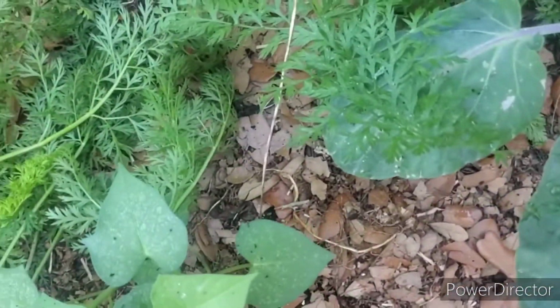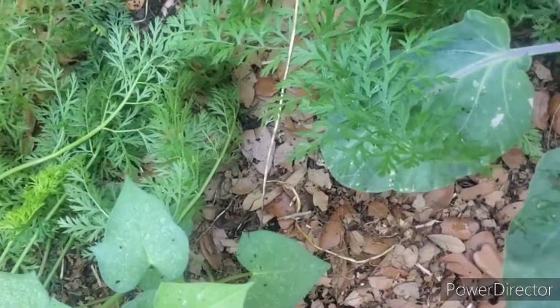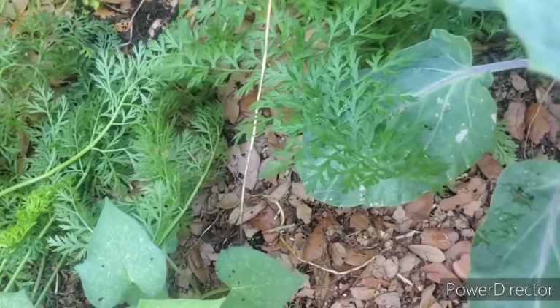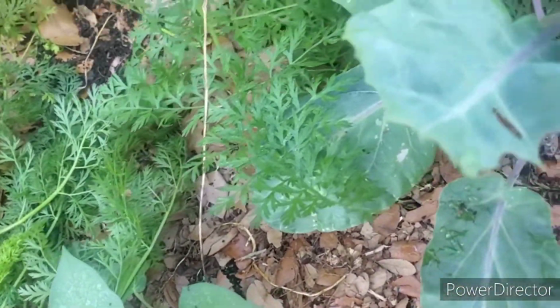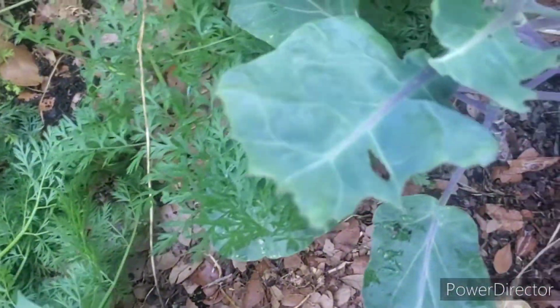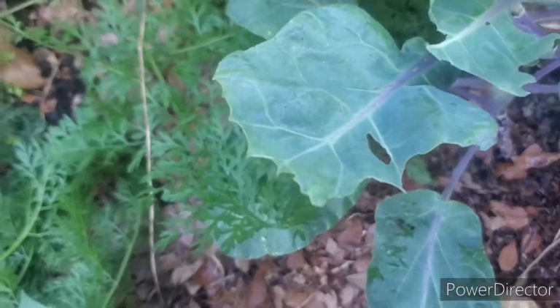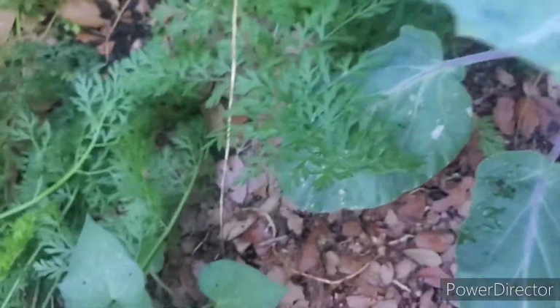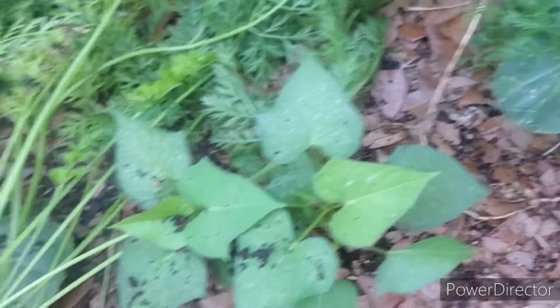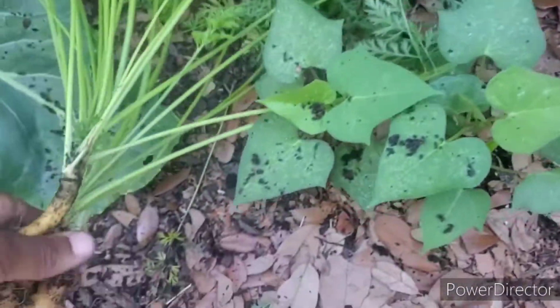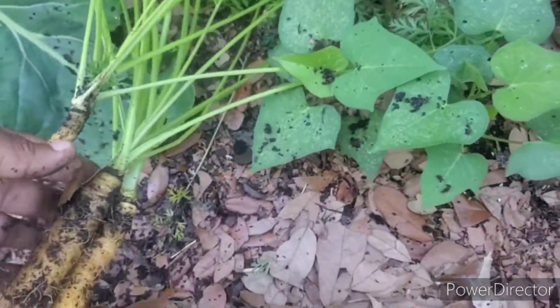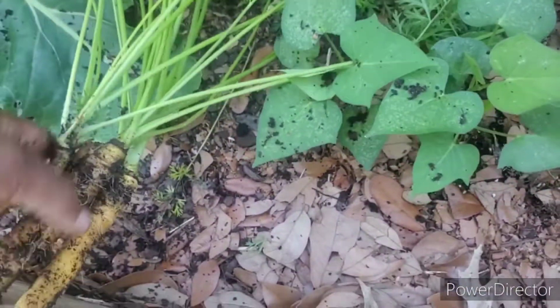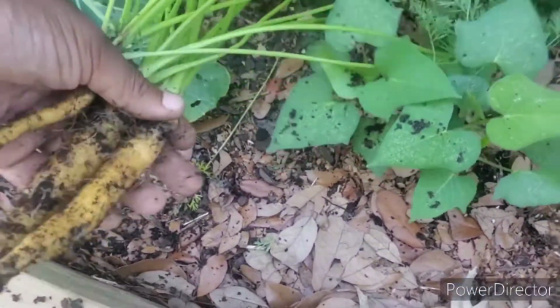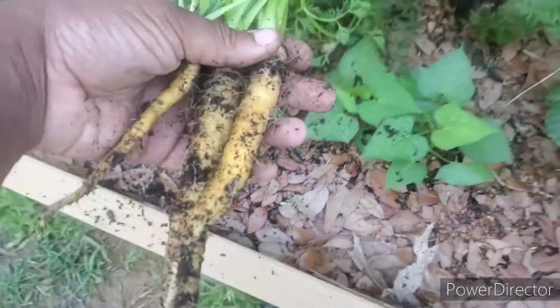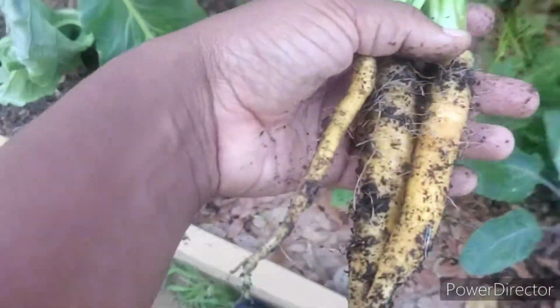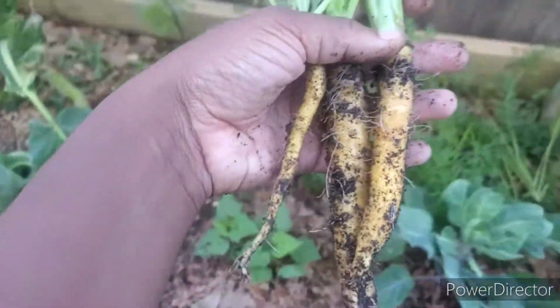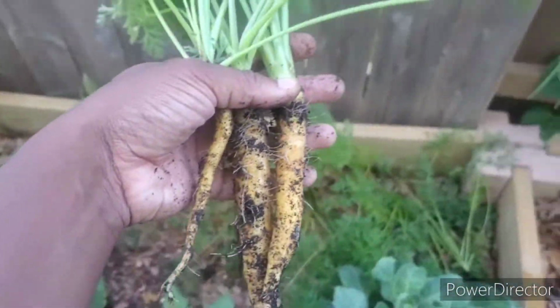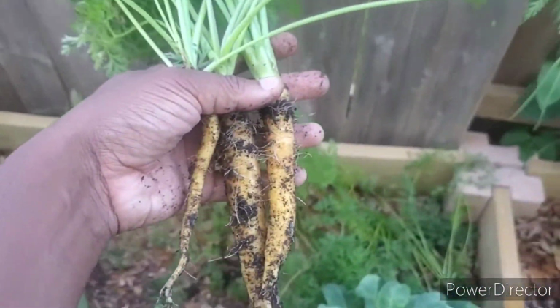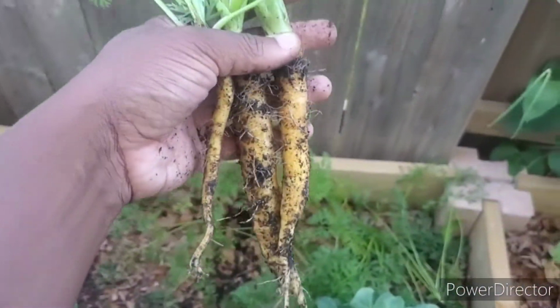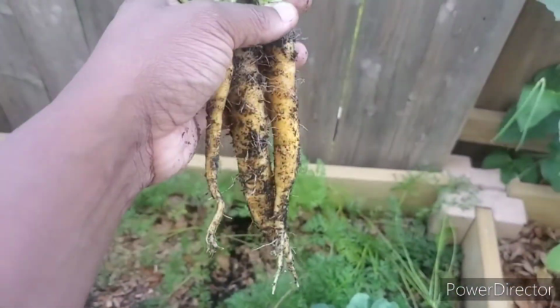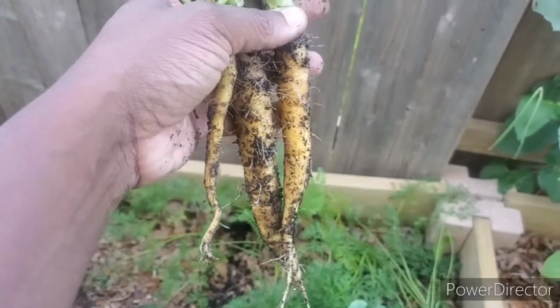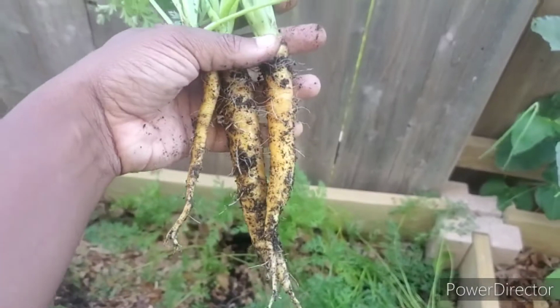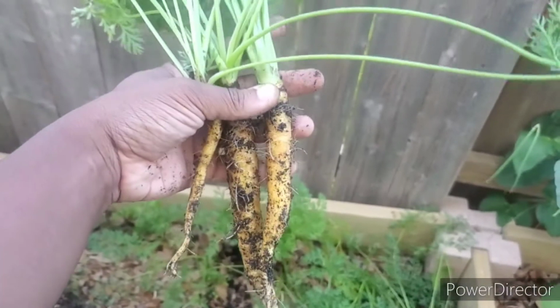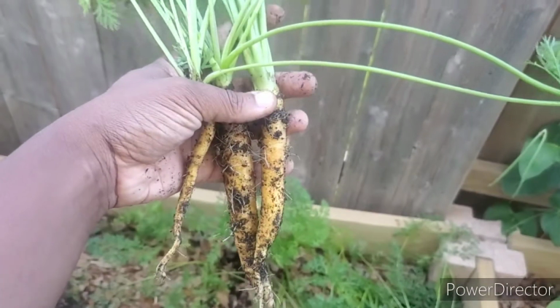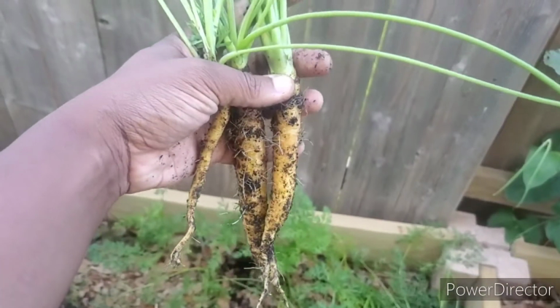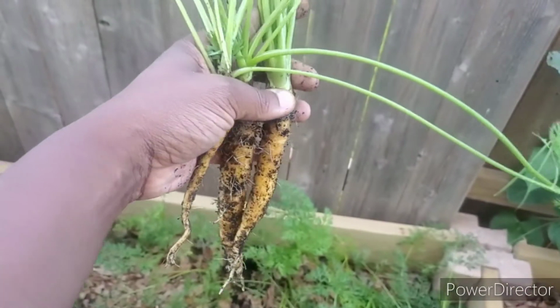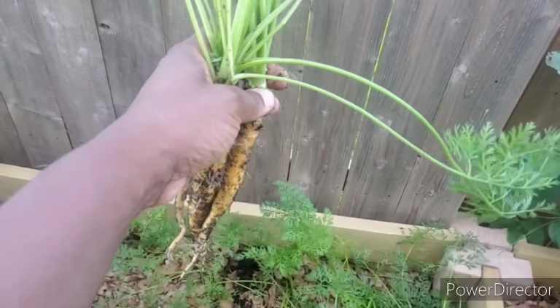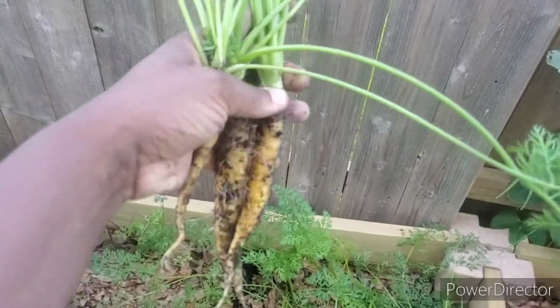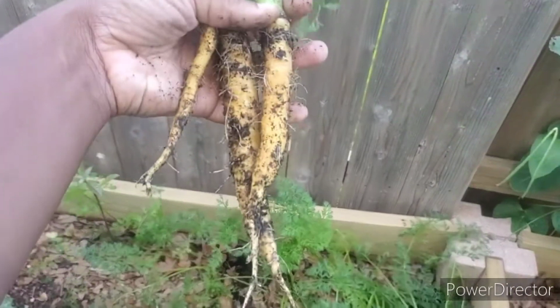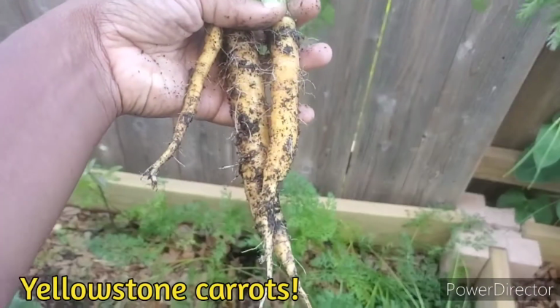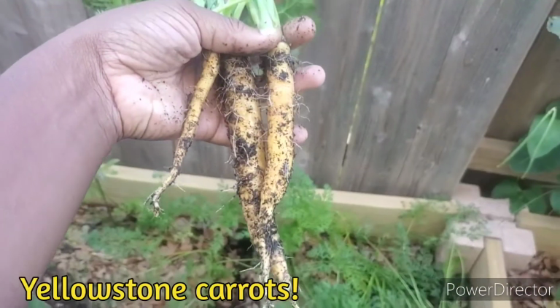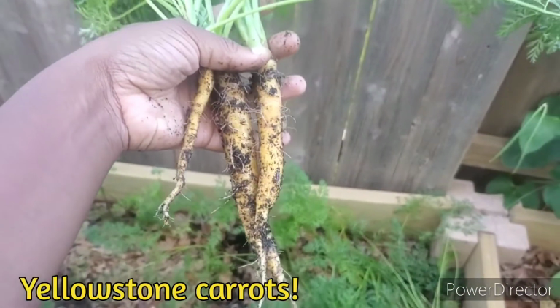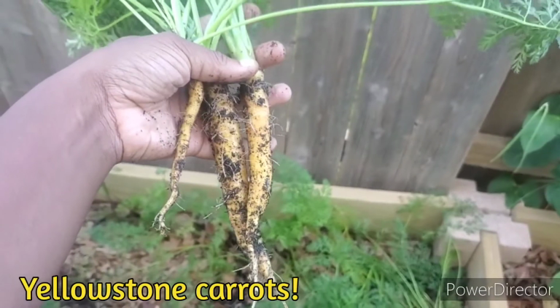I think I'm going to plant him back in, in a little bit. Here they are. I'll look up the name of these yellow carrots and let you guys know. Peace.